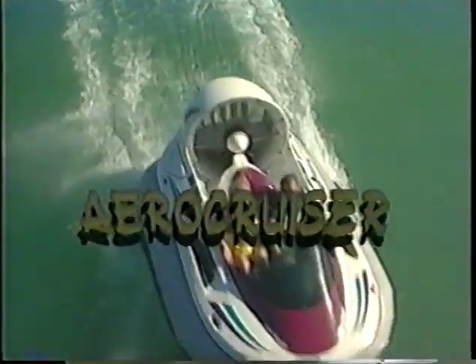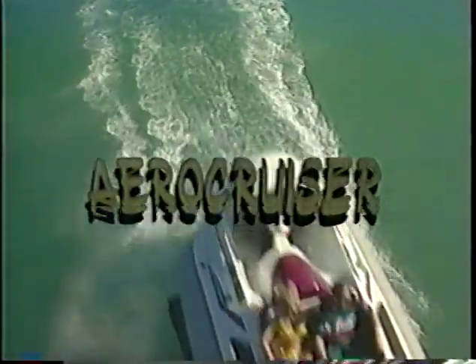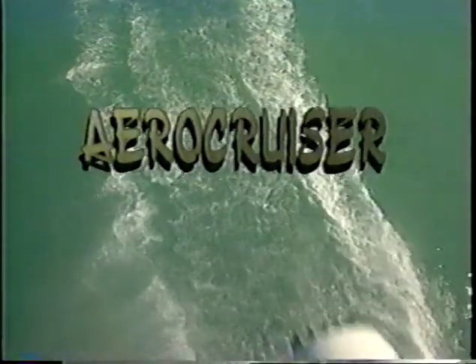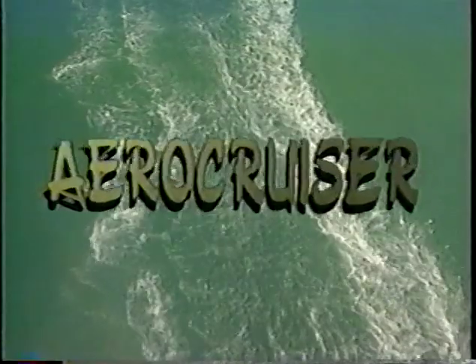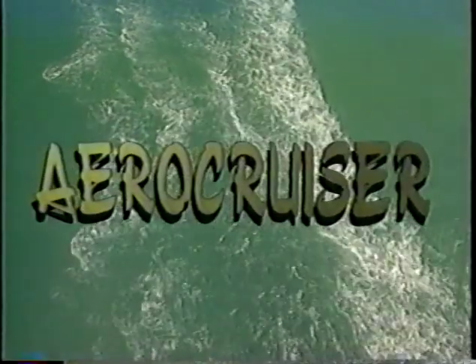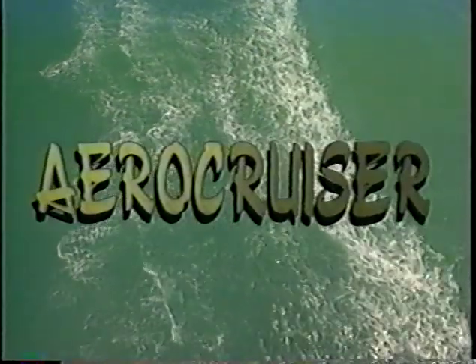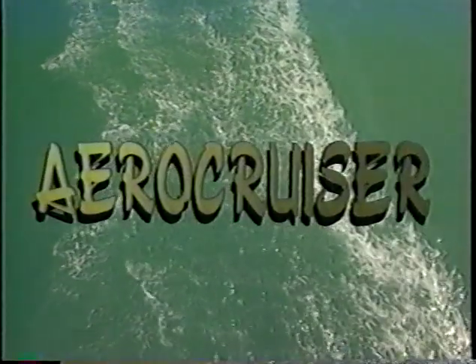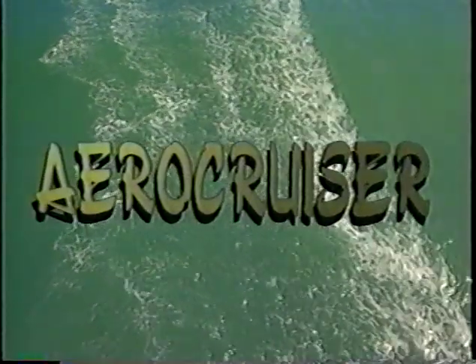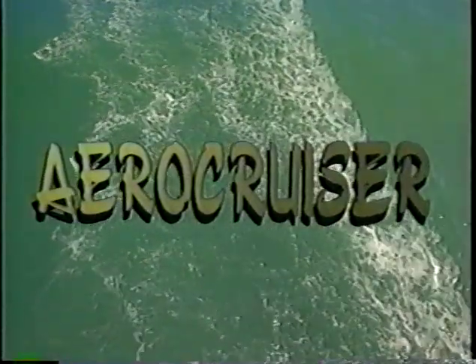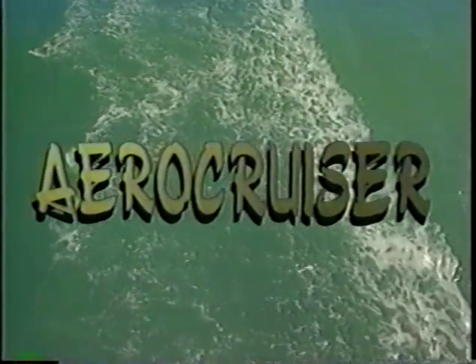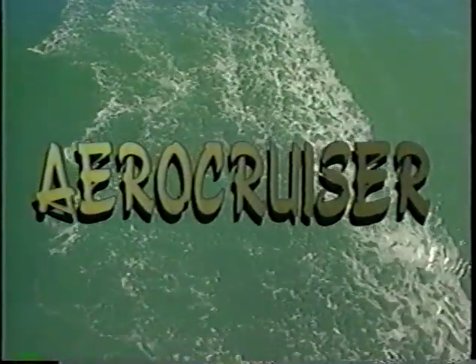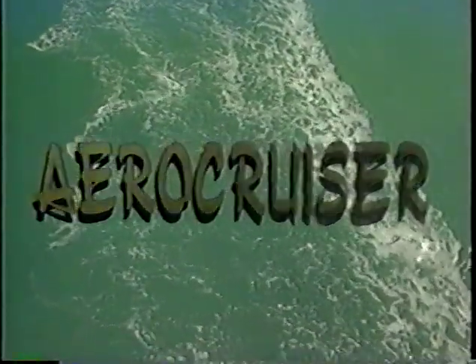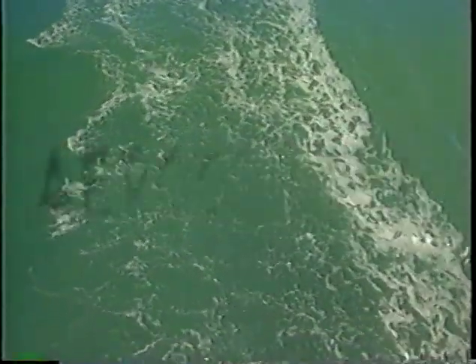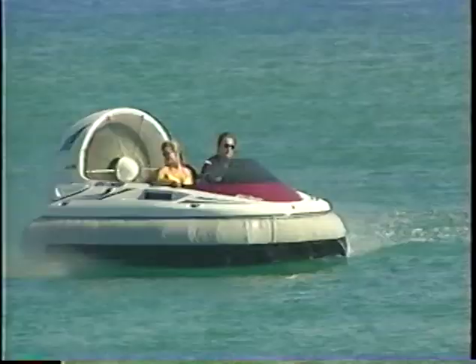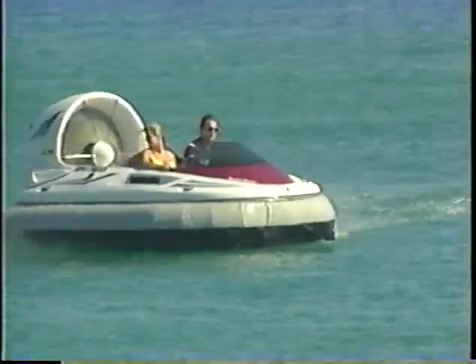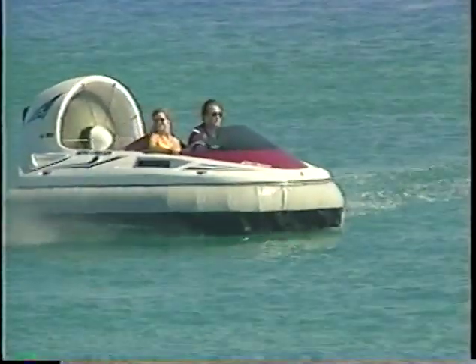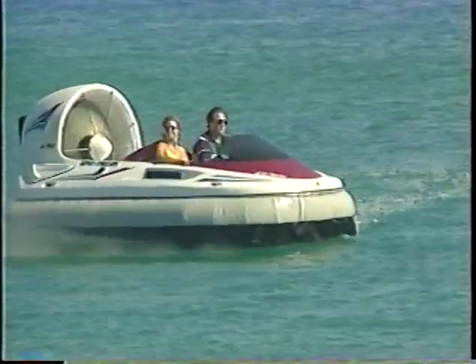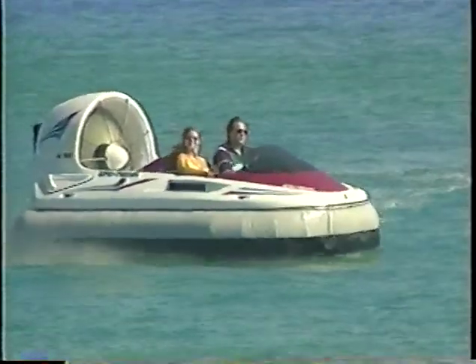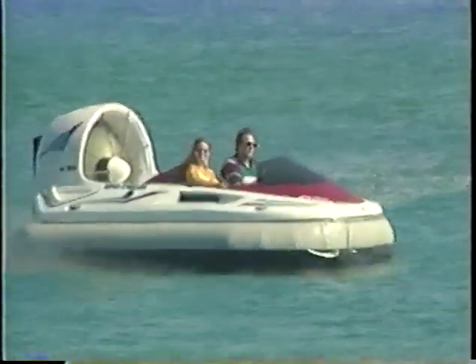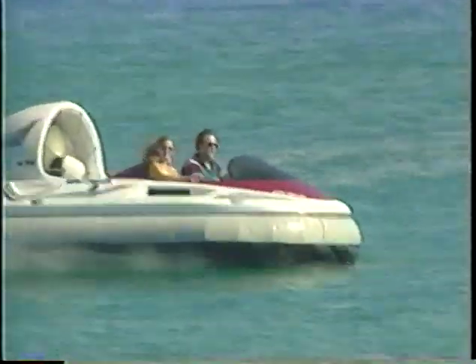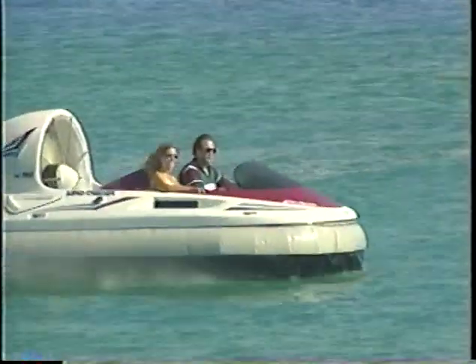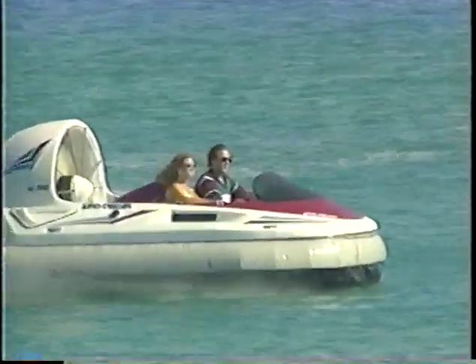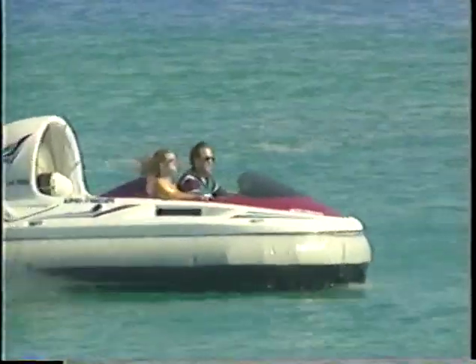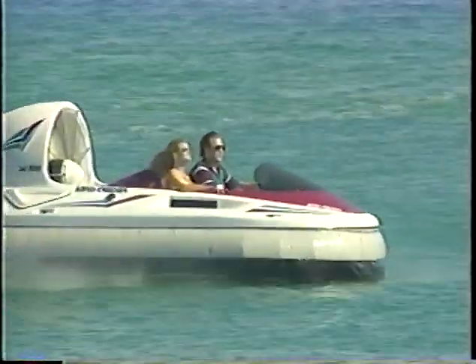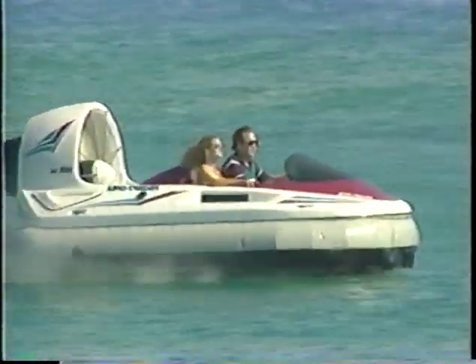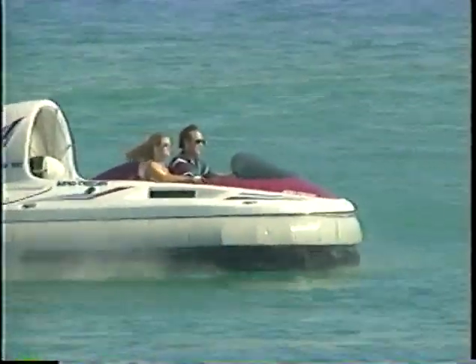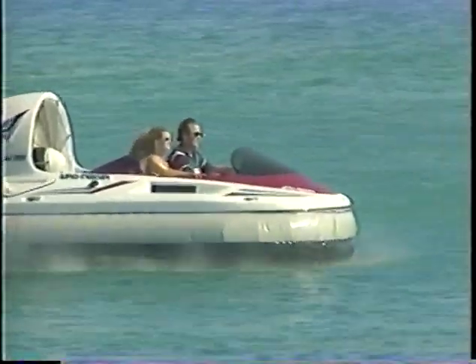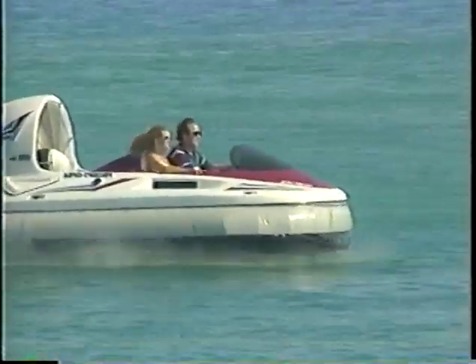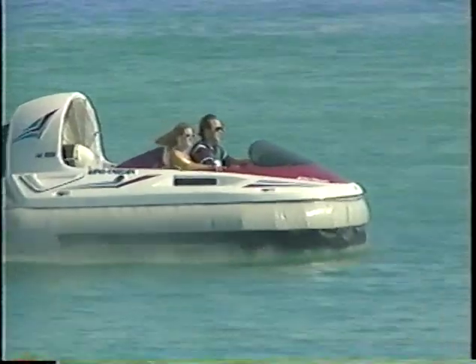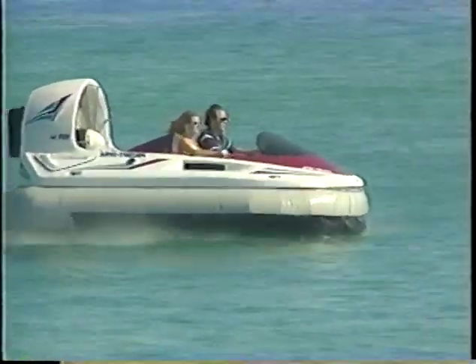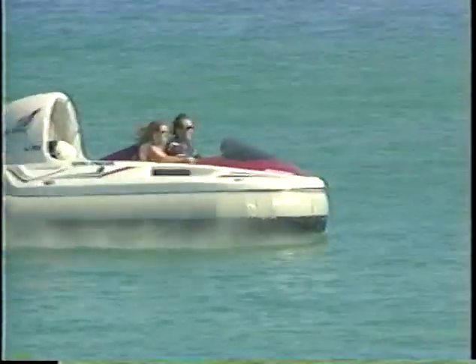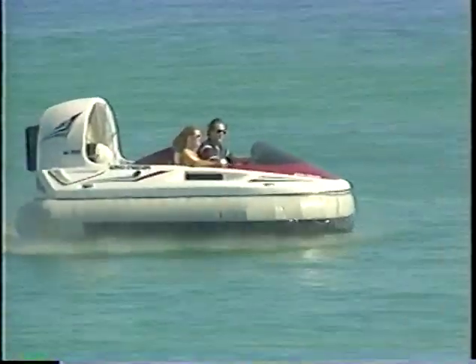Introducing the new AeroCruiser SA-1100, a recreational hovercraft with seating for two persons side-by-side. After more than 10 years of intense research, this new recreational craft is designed to be comfortable and easy to operate.